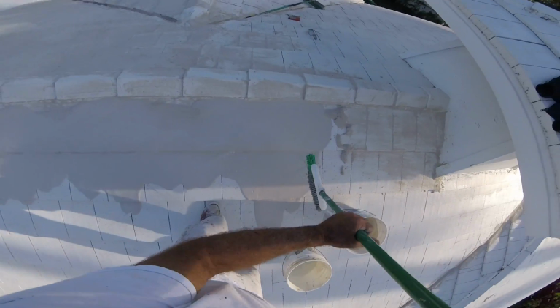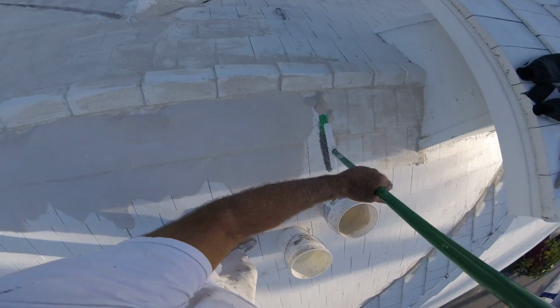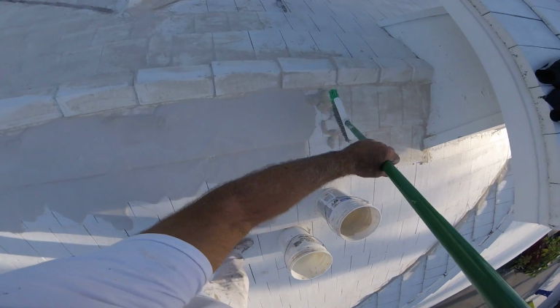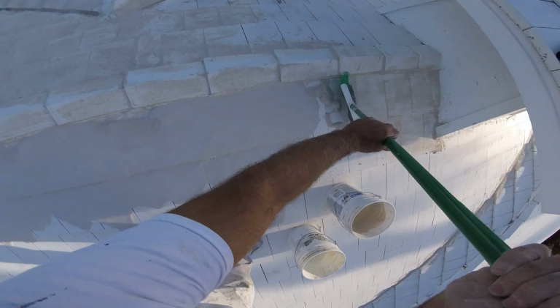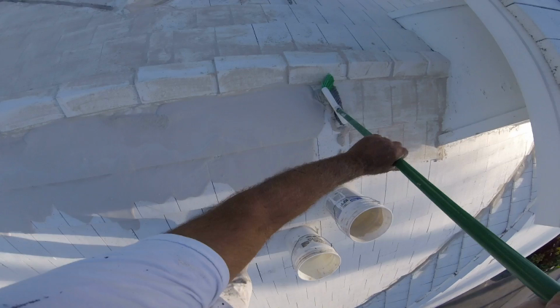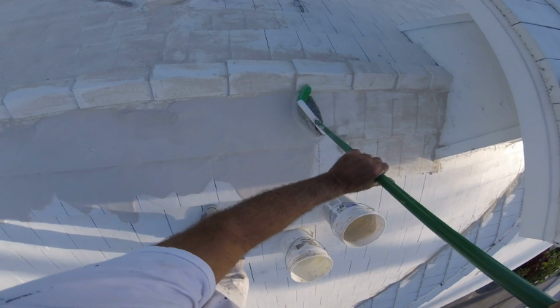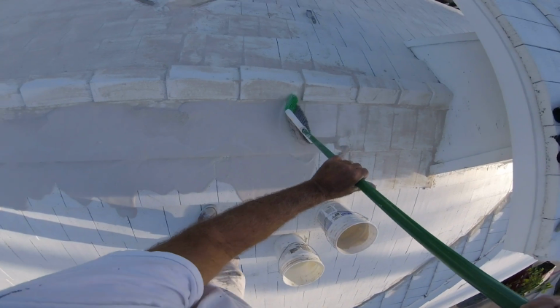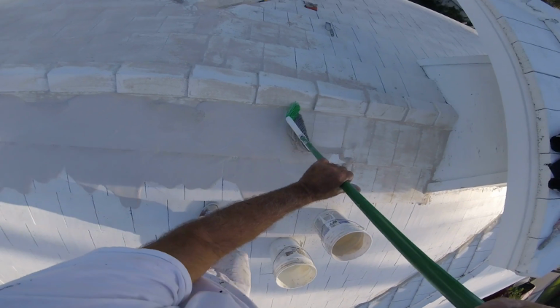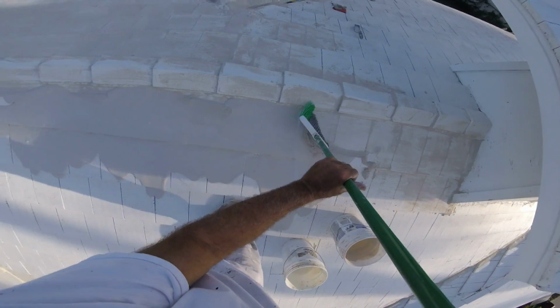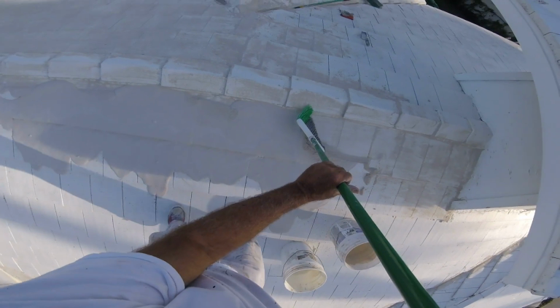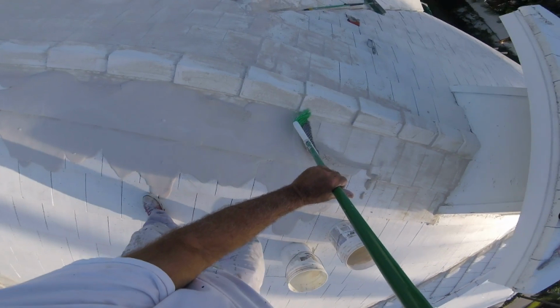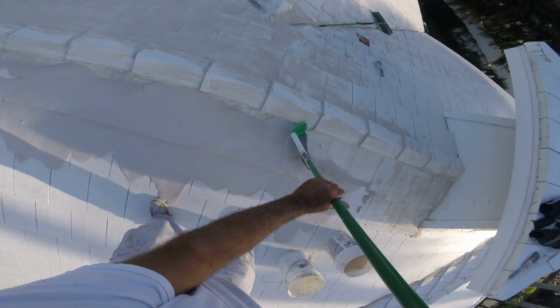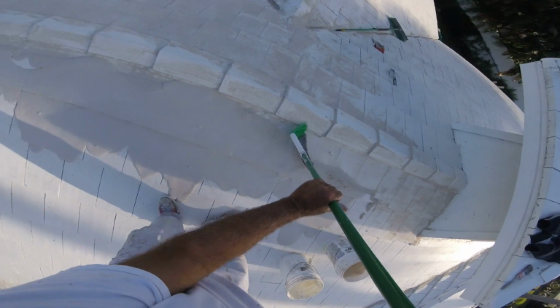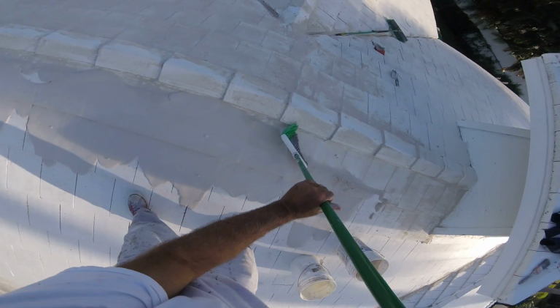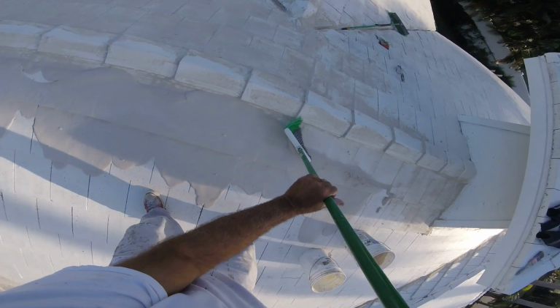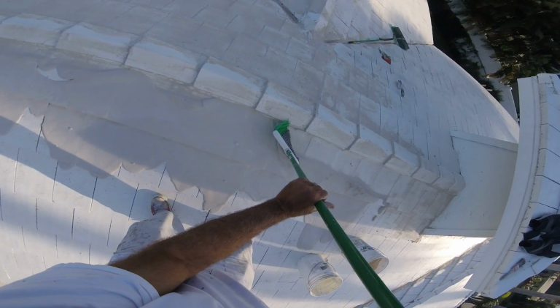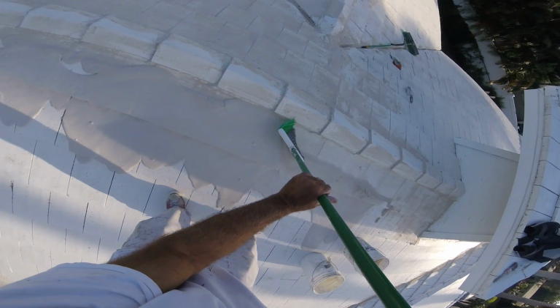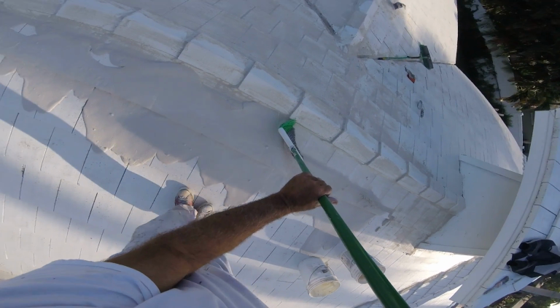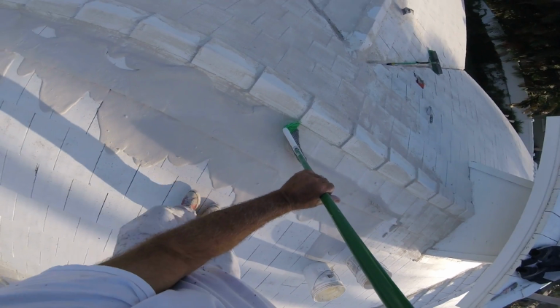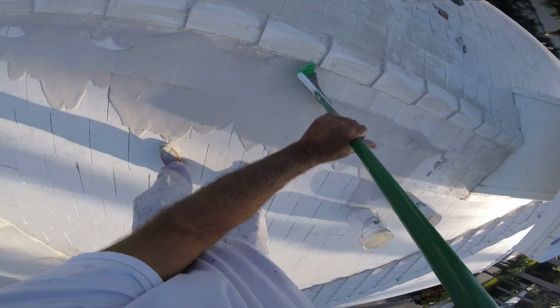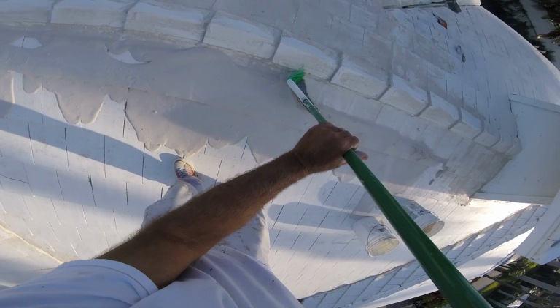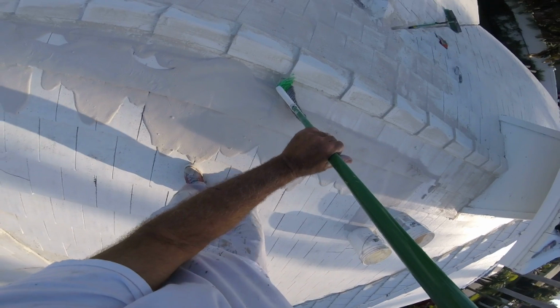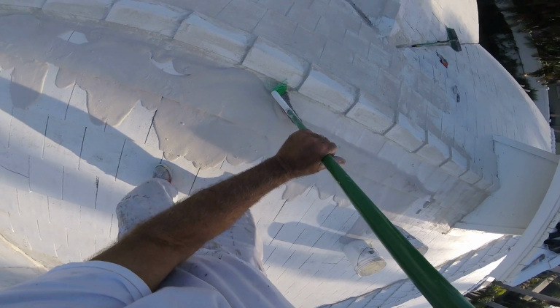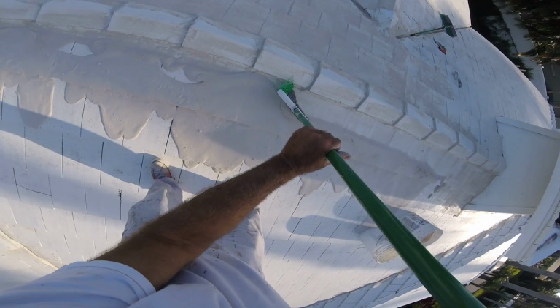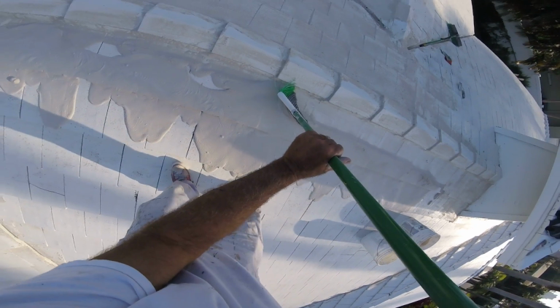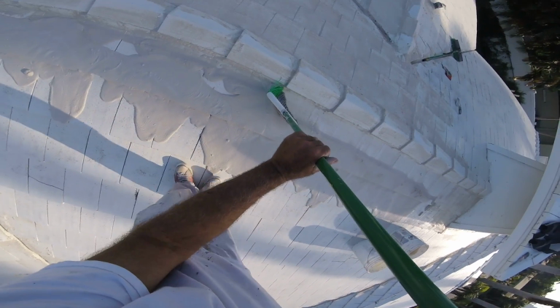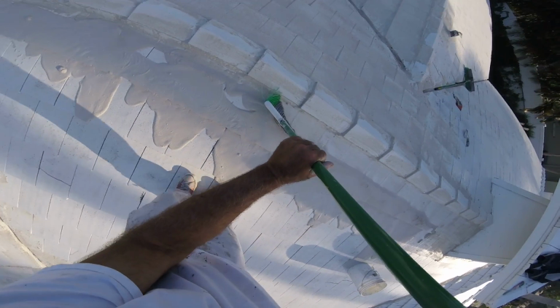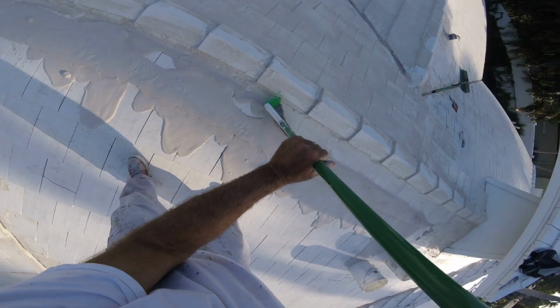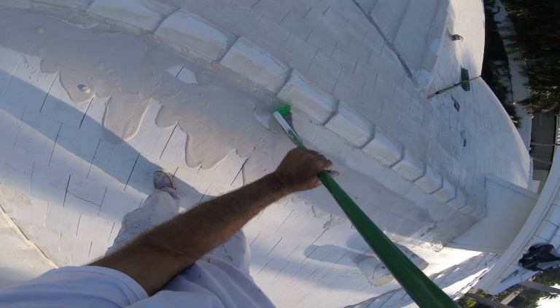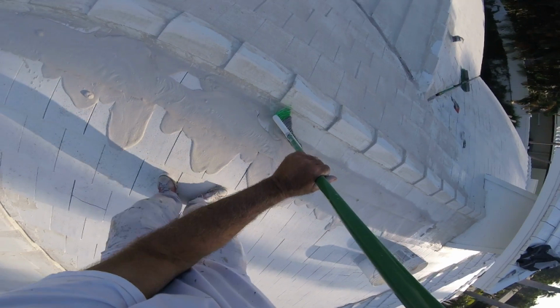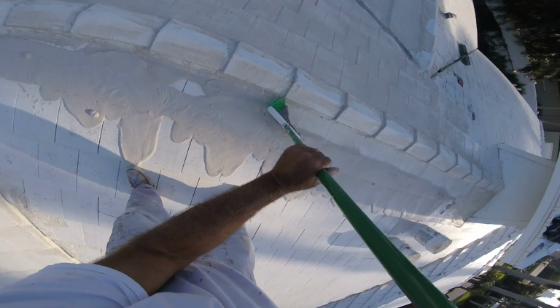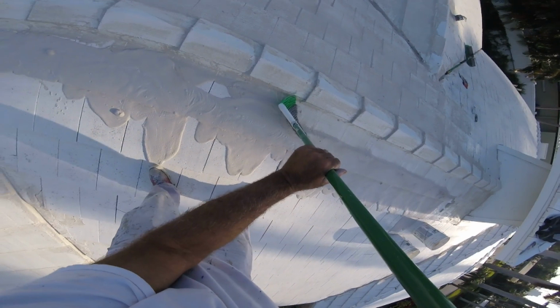Also painting the carpentry. Licensed, insured — roof waterproofing company here in East Fort Lauderdale.